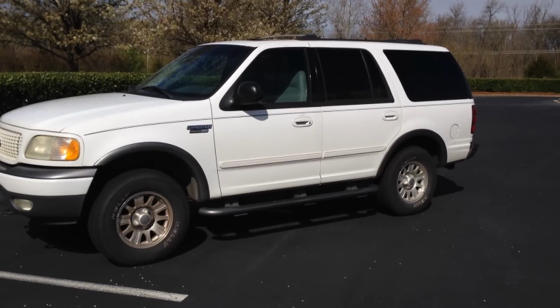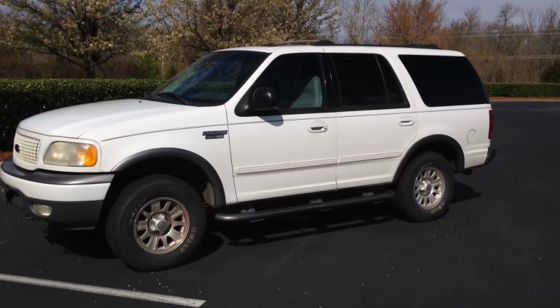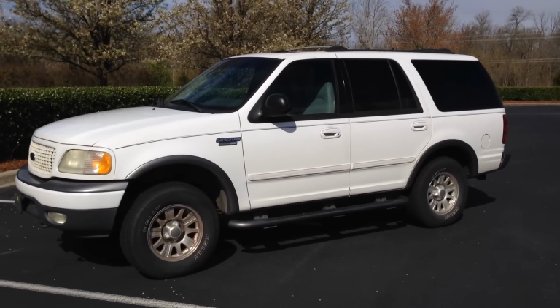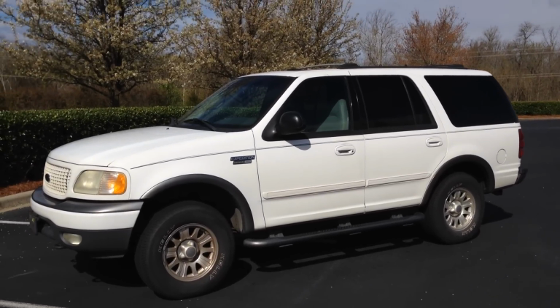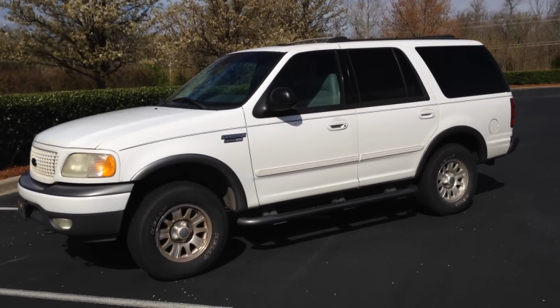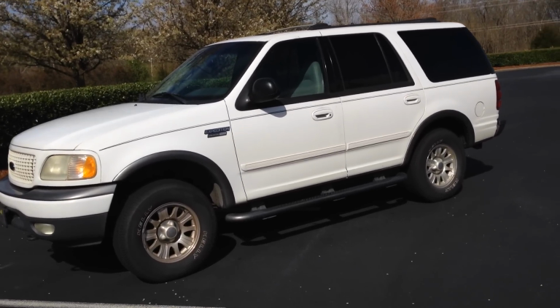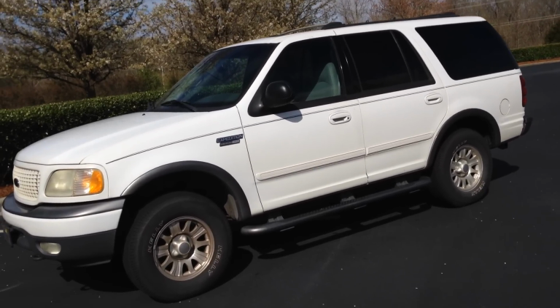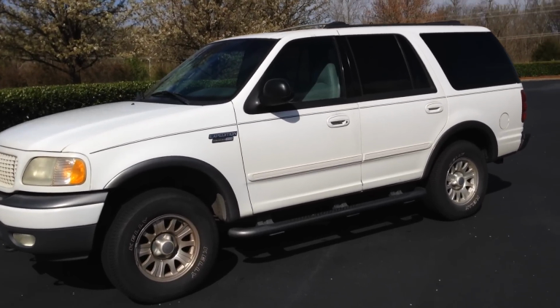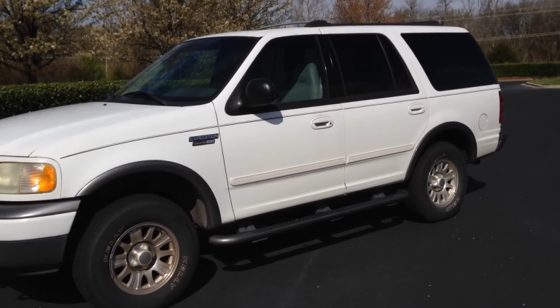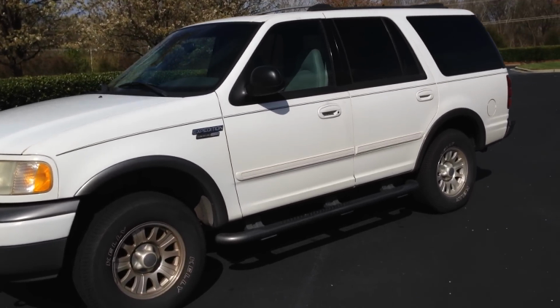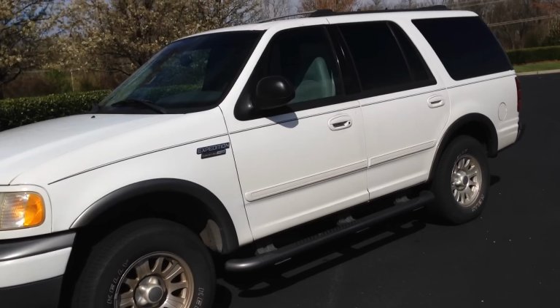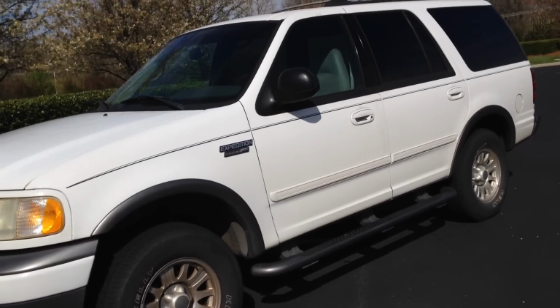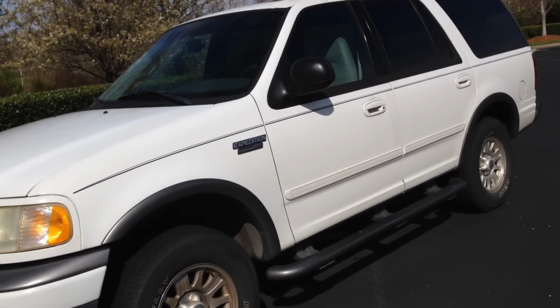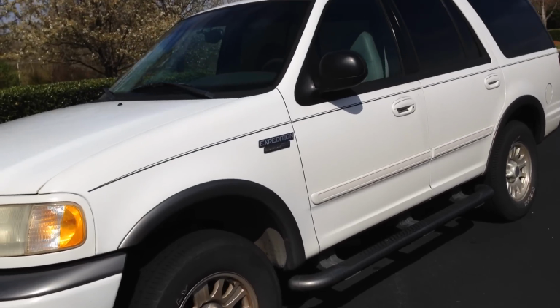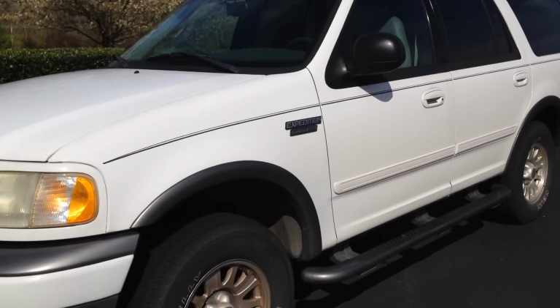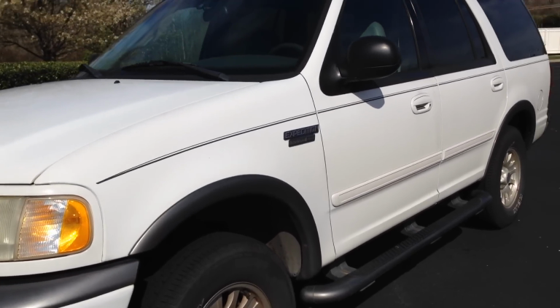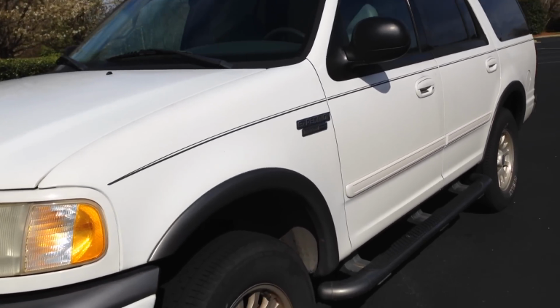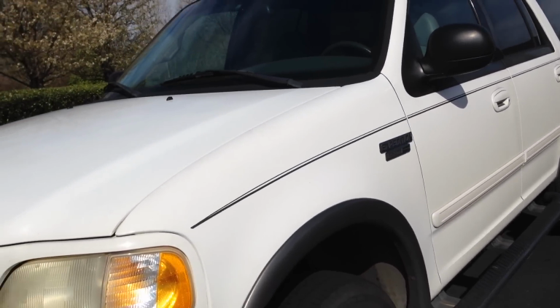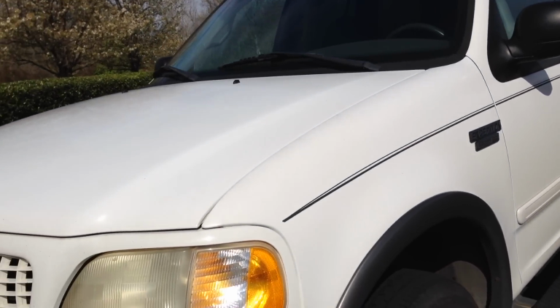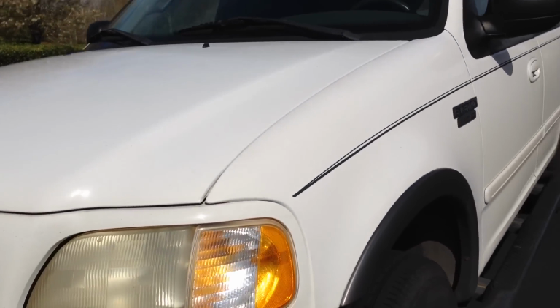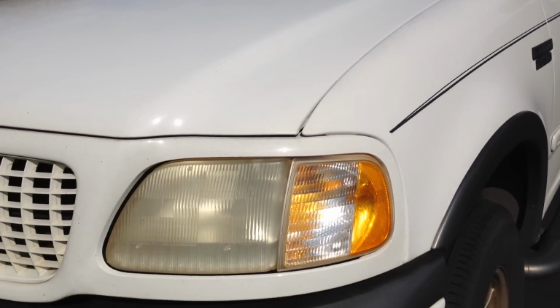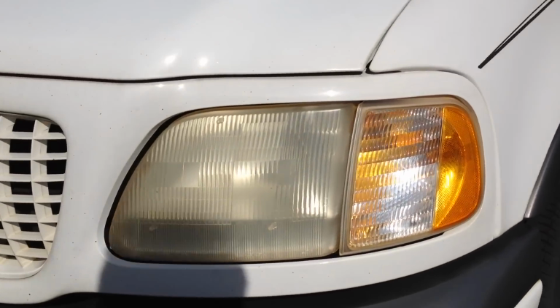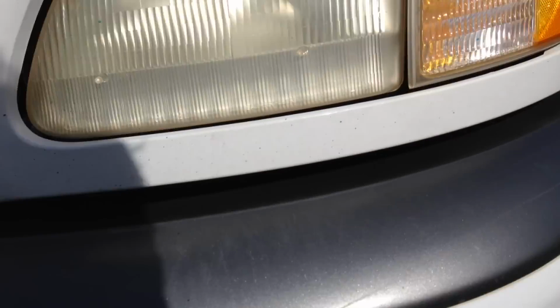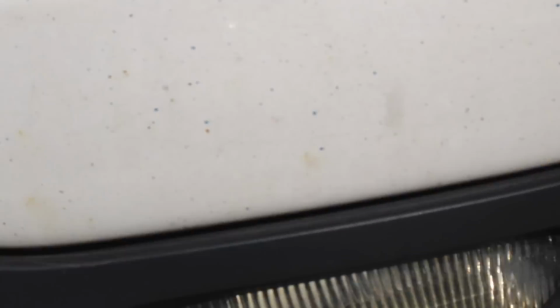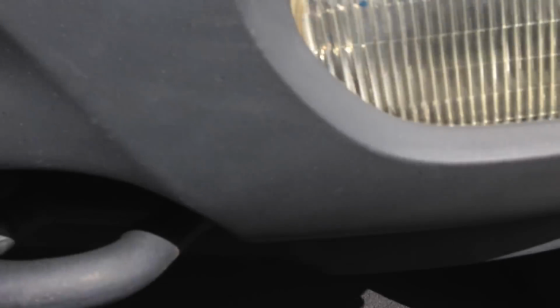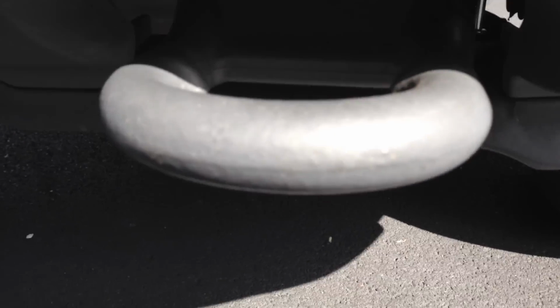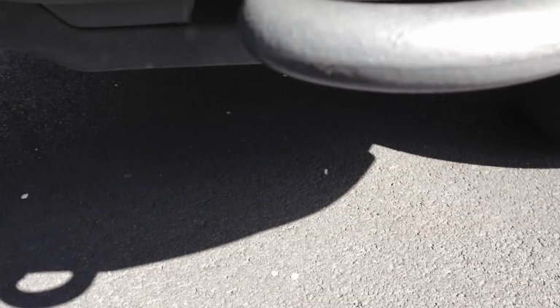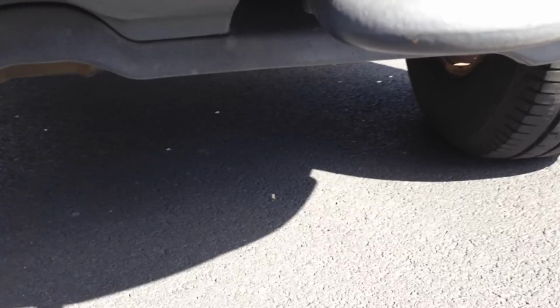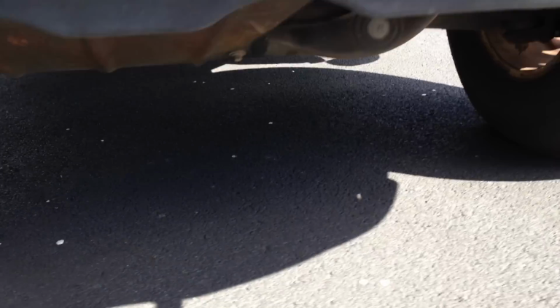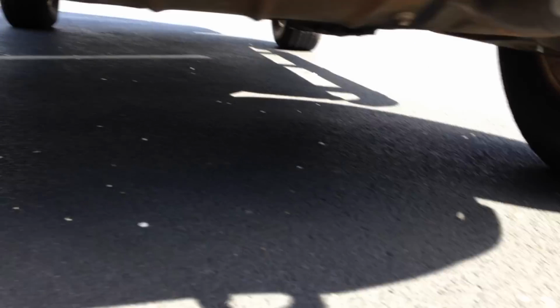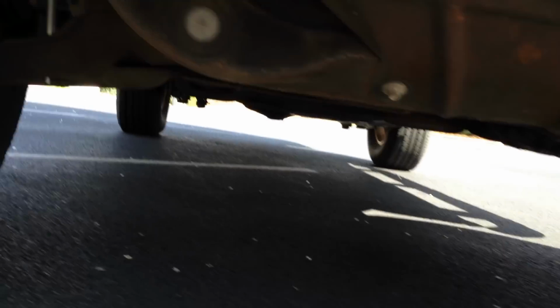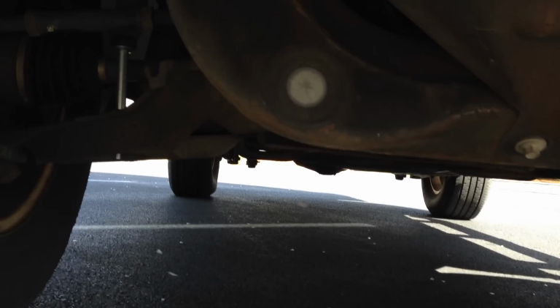Hi, my name is Robert, and today I'm going to tell you why my car didn't pass inspection. This is a 2001 5.4 liter V8, XLT version, four-wheel drive.